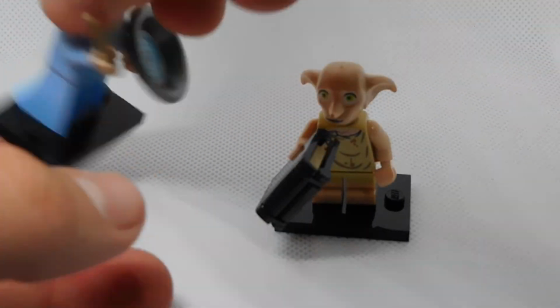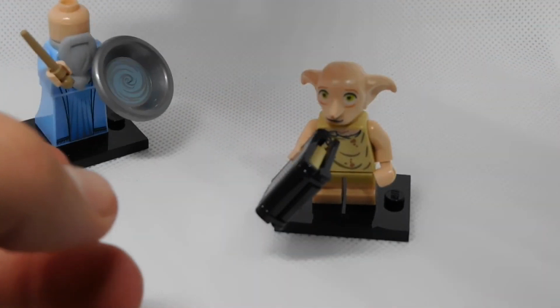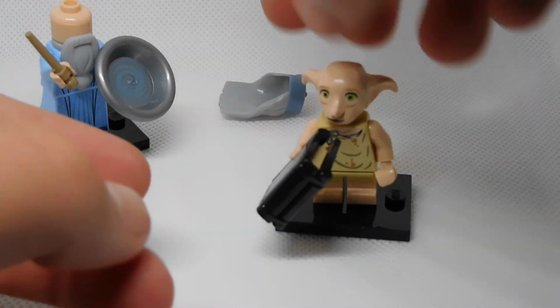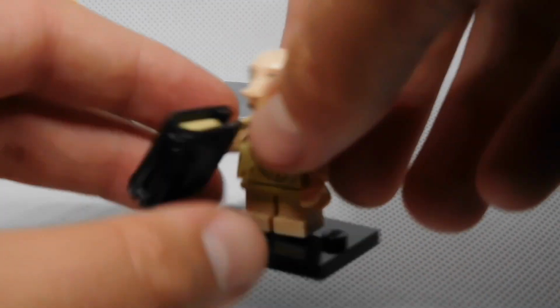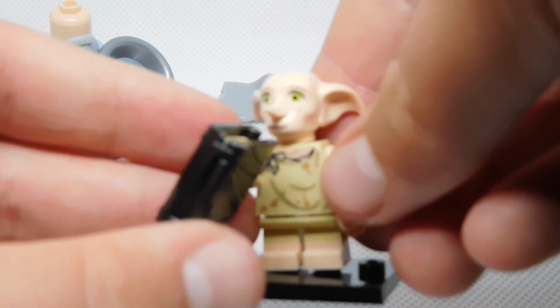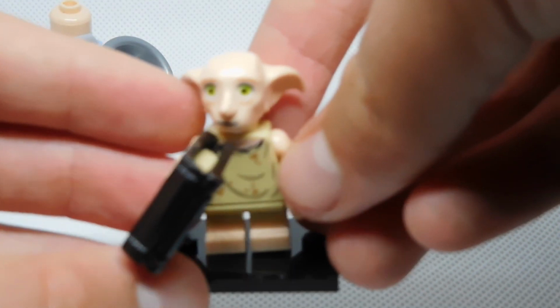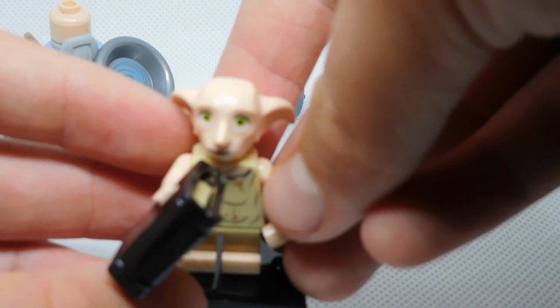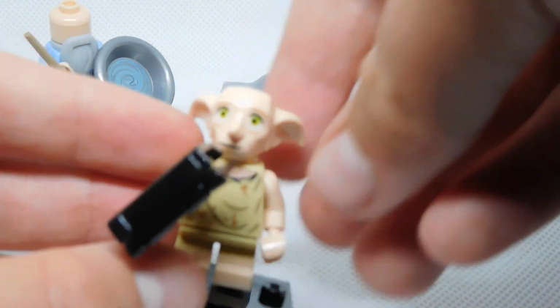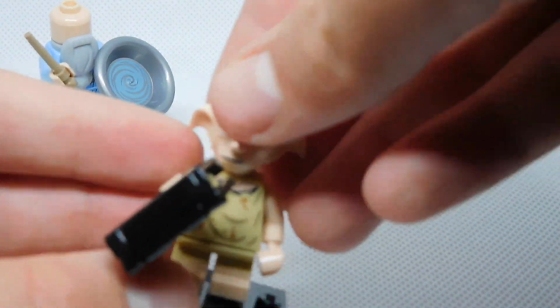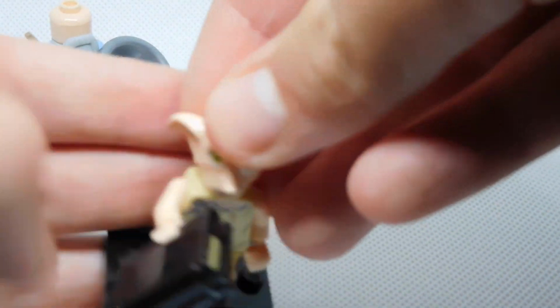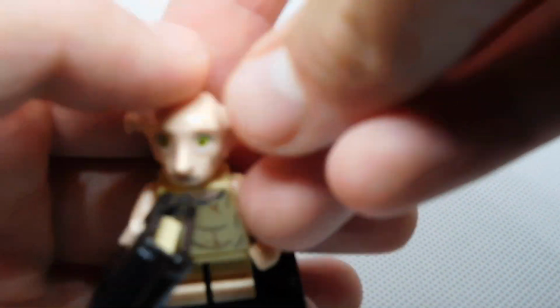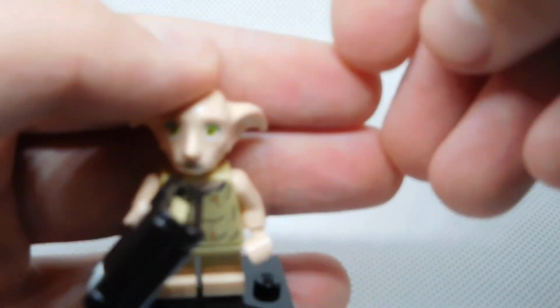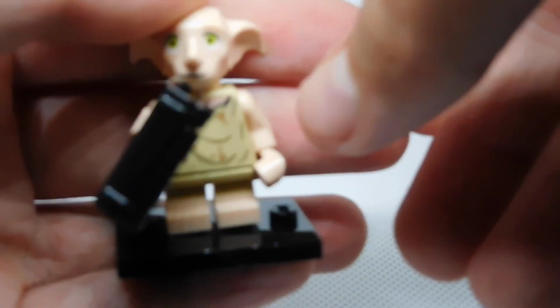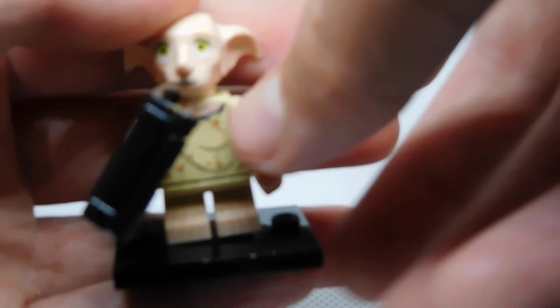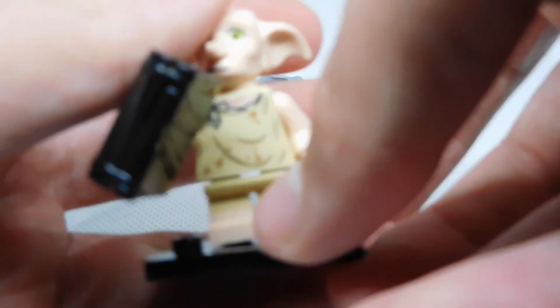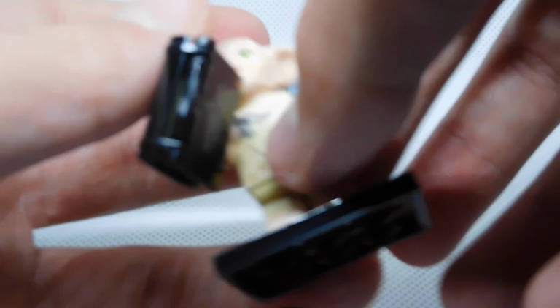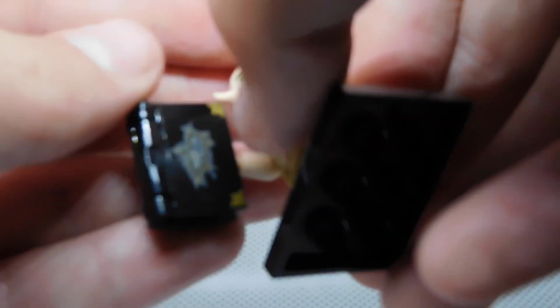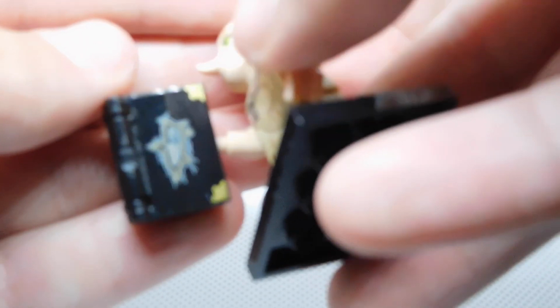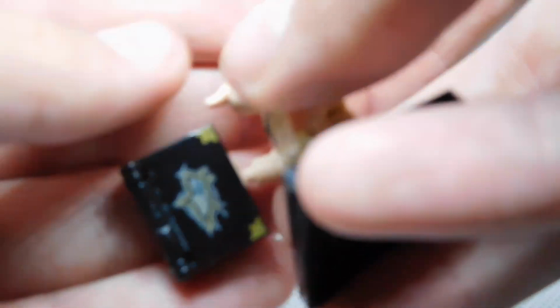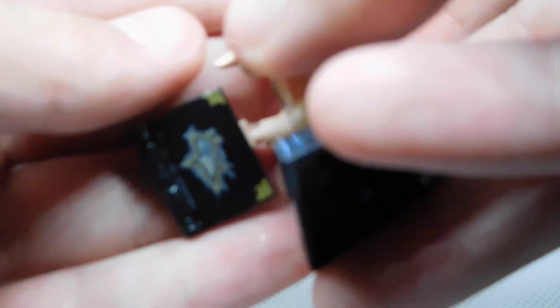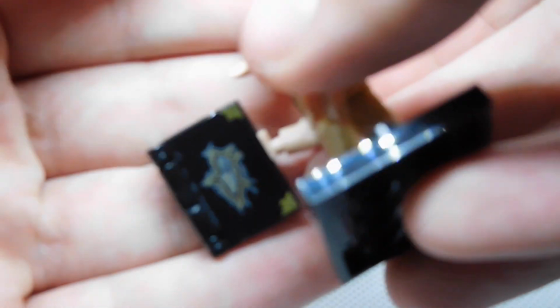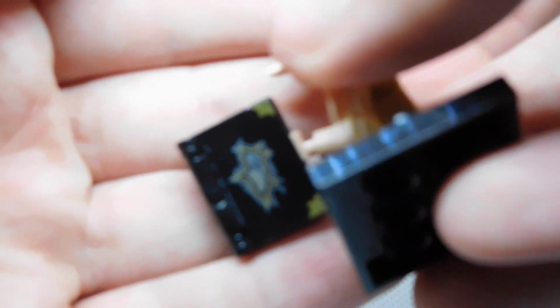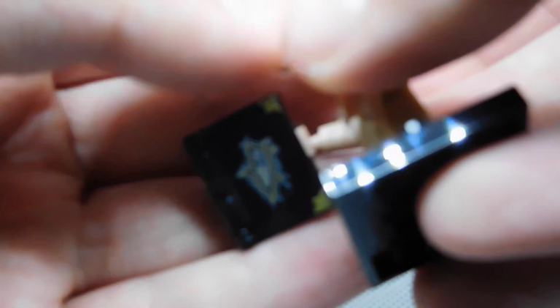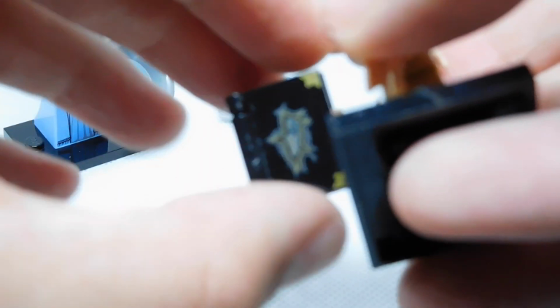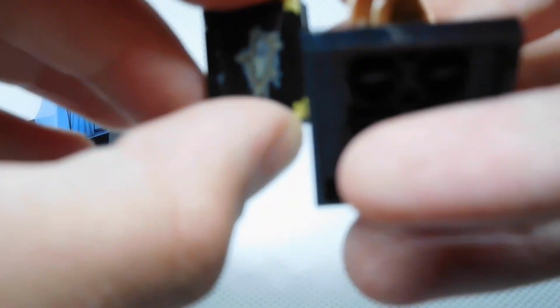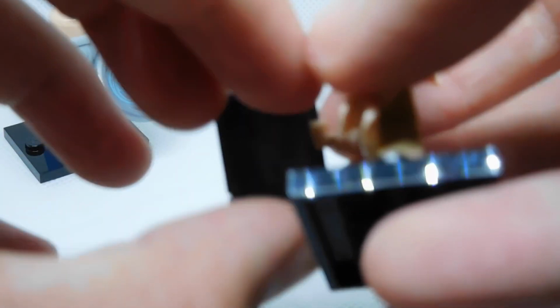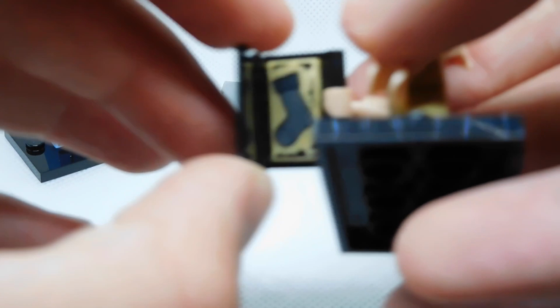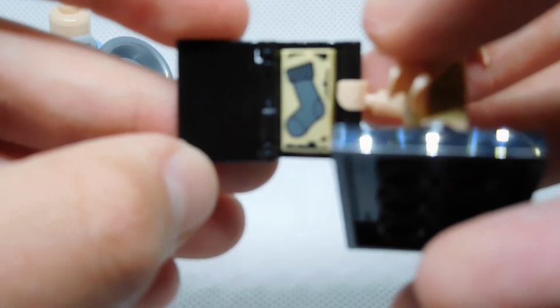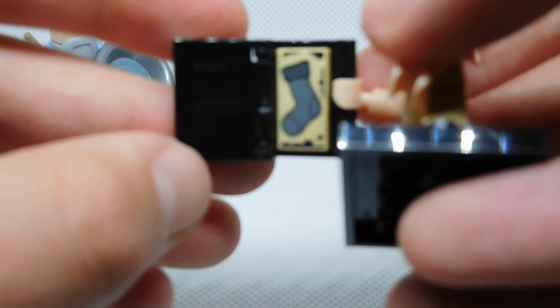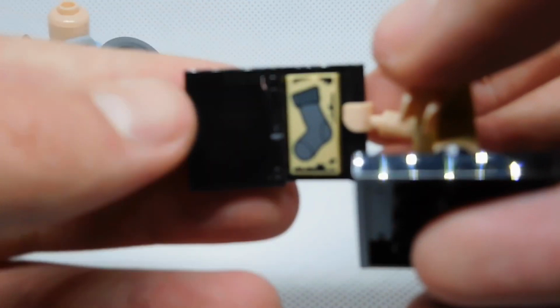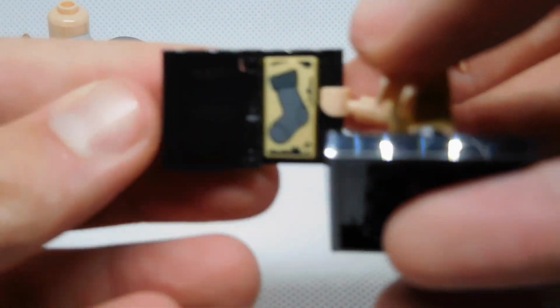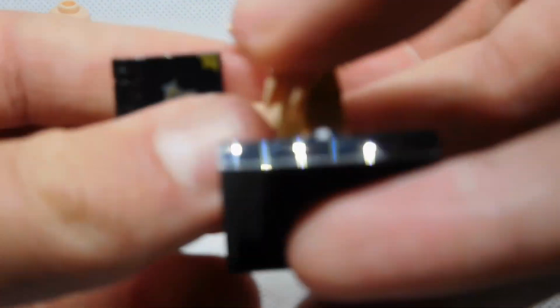And here's Dobby — love a good Dobby. Dobby is free! That book right there is actually a print, and opening it inside we've got the sock — Harry's sock.